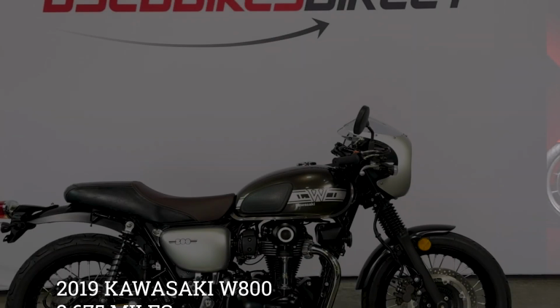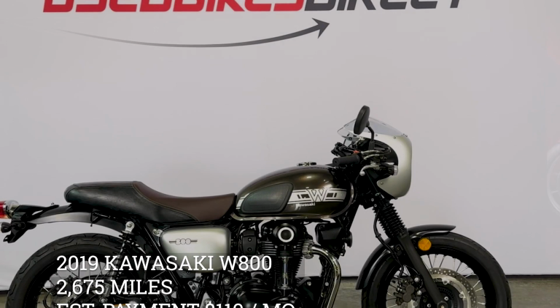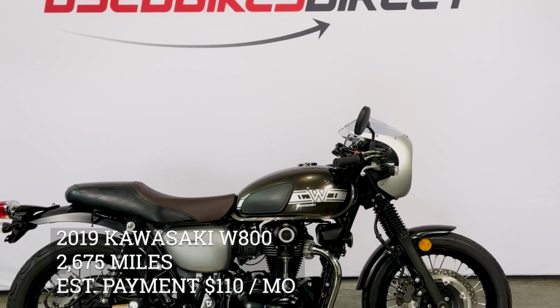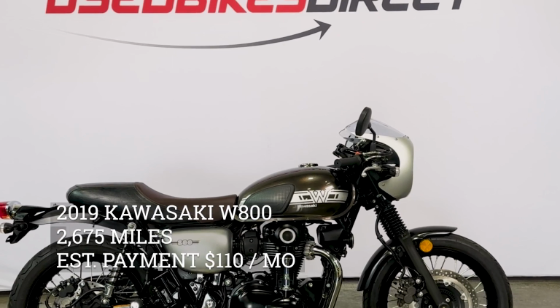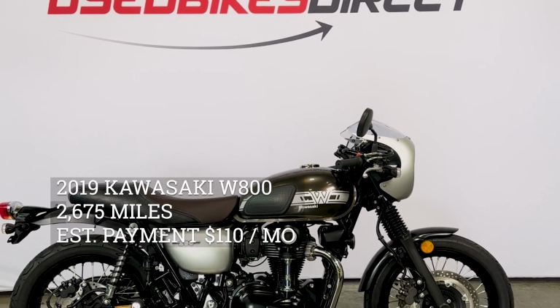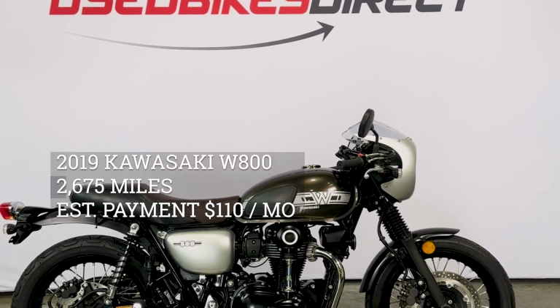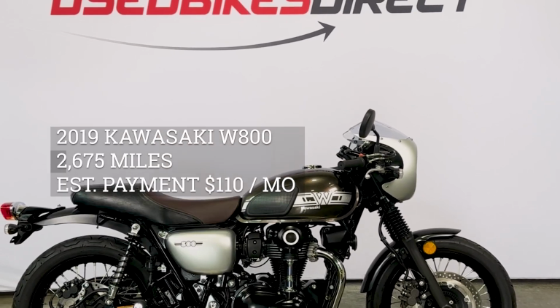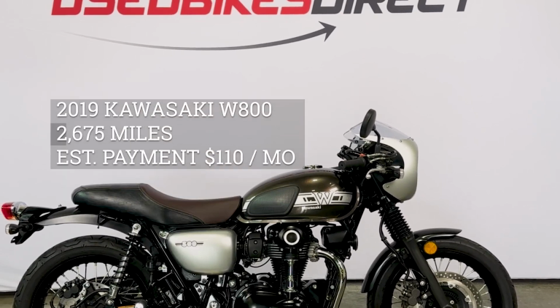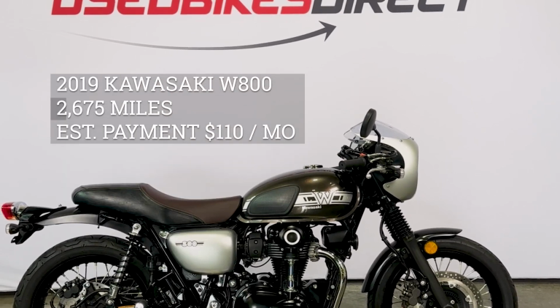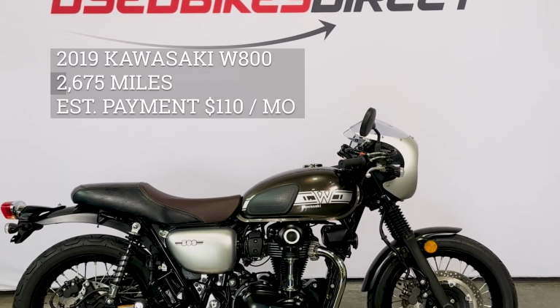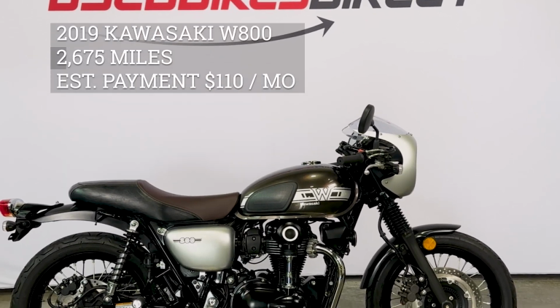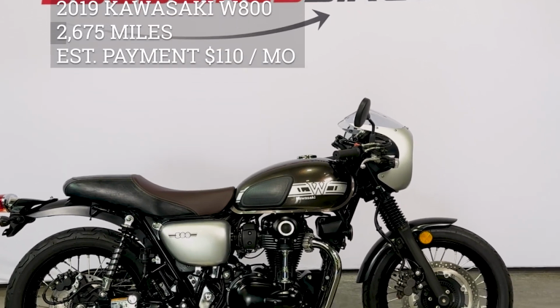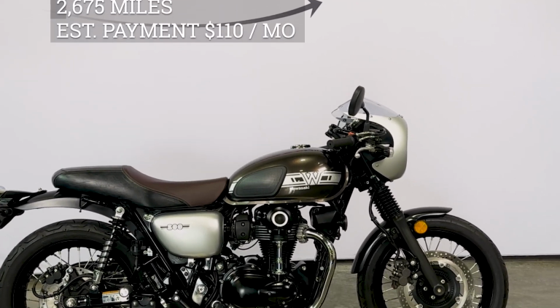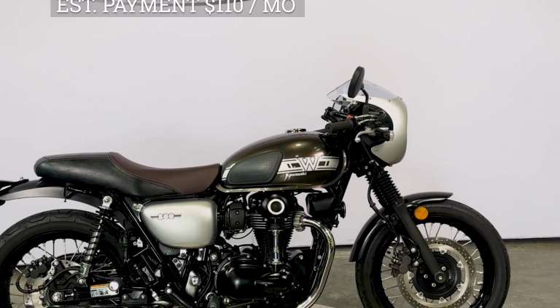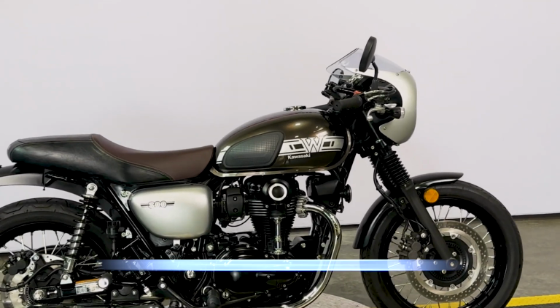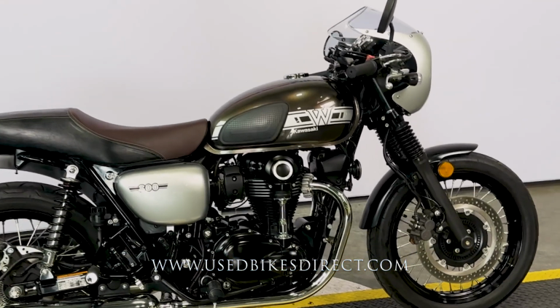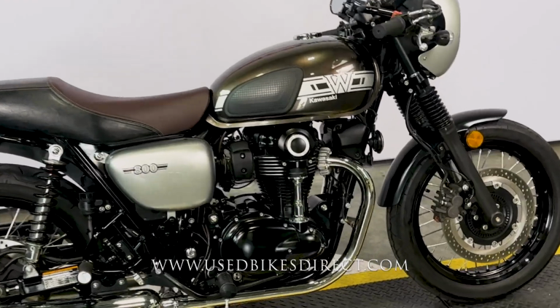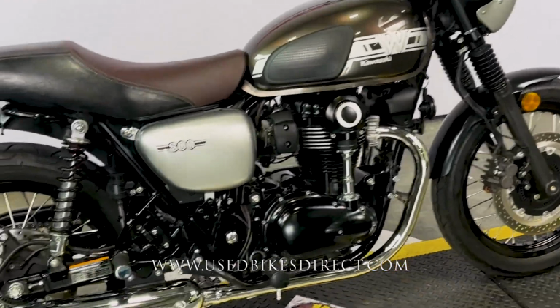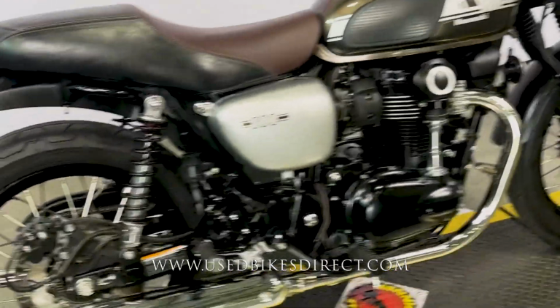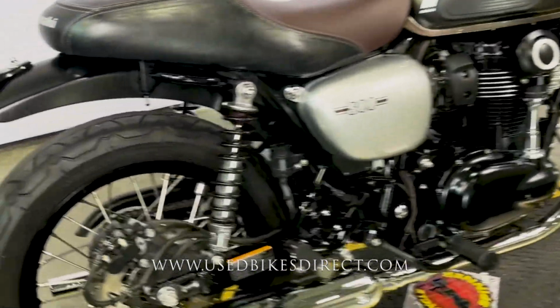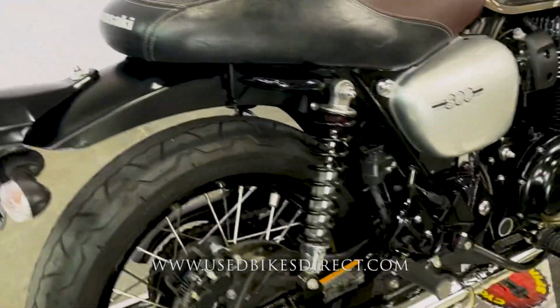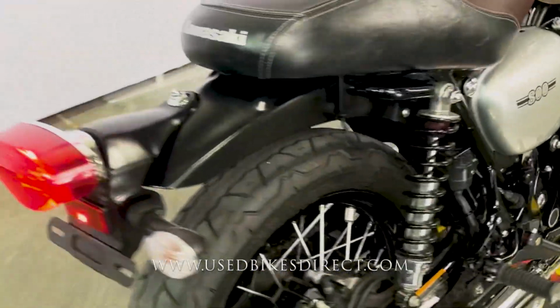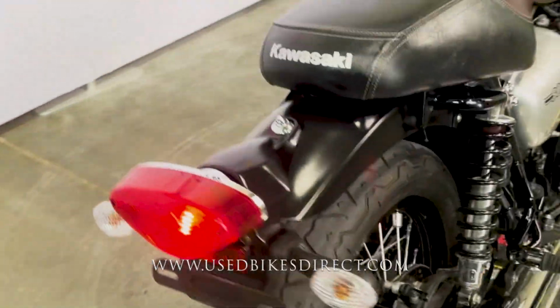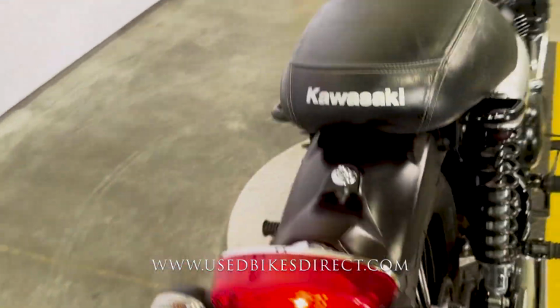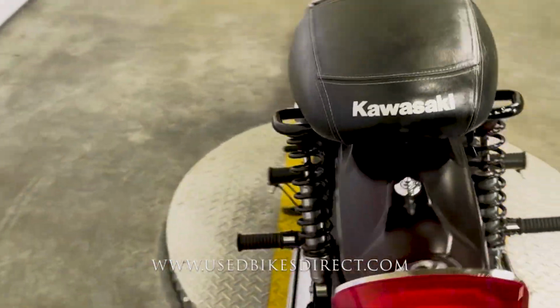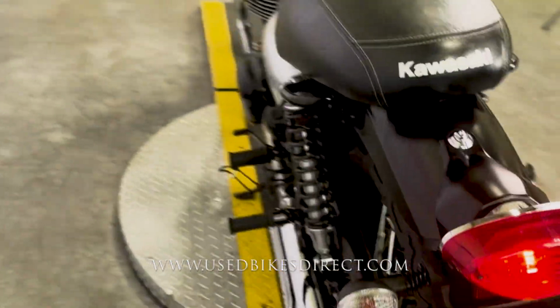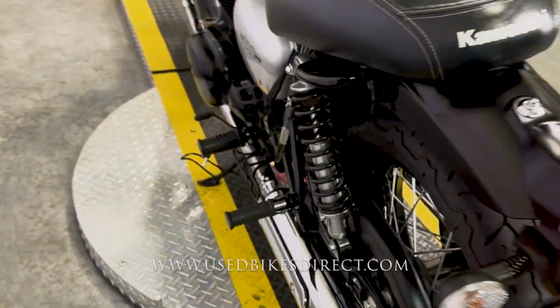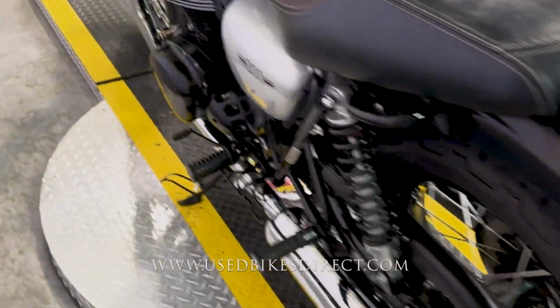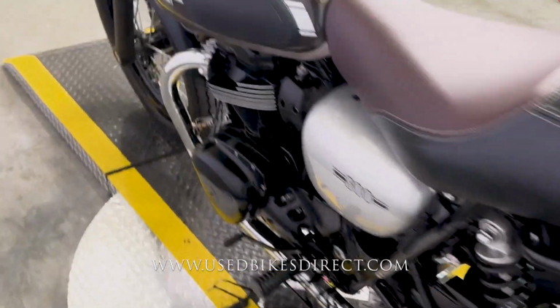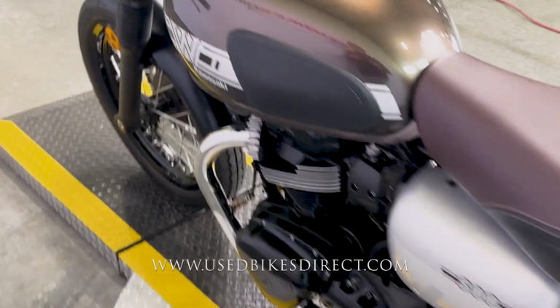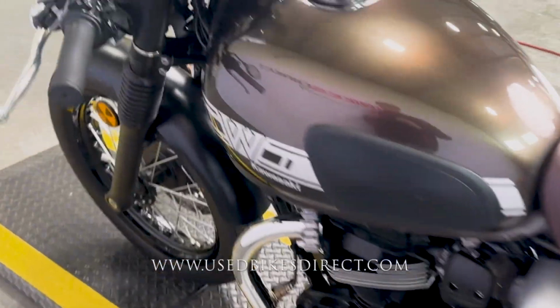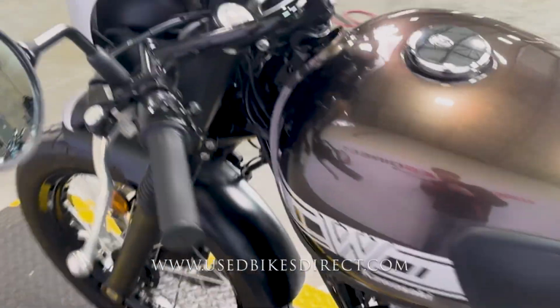Hey again everyone, Nick here at Used Bikes Direct, checking out this Kawasaki W800. Hop on the website, usedbikesdirect.com, to see those detailed photos and specs. Give us a call with any questions at 866-576-2453.